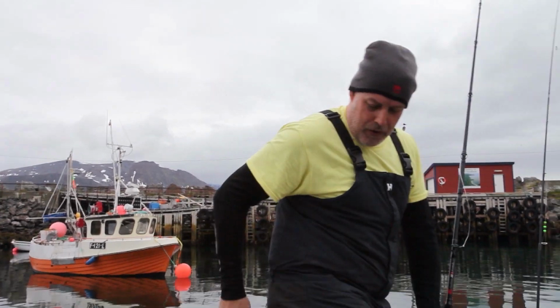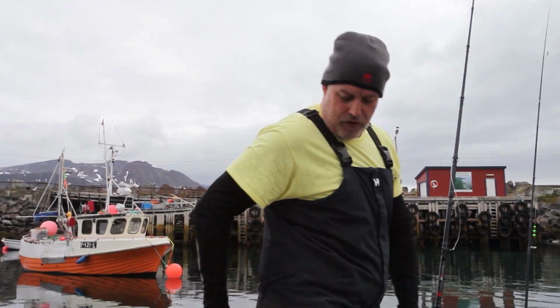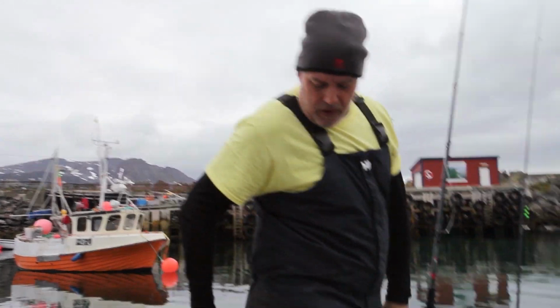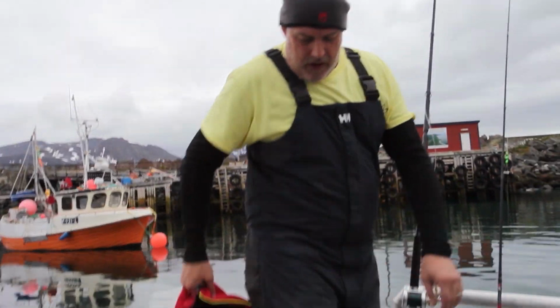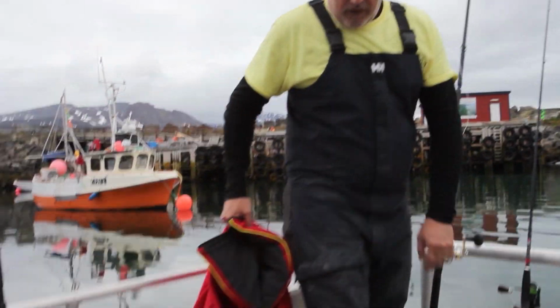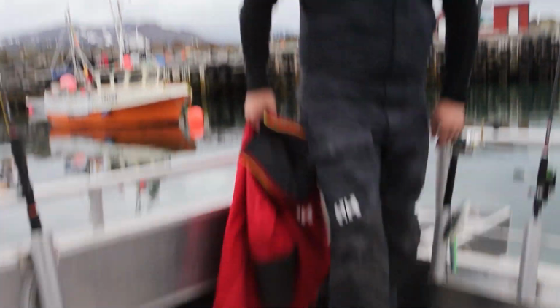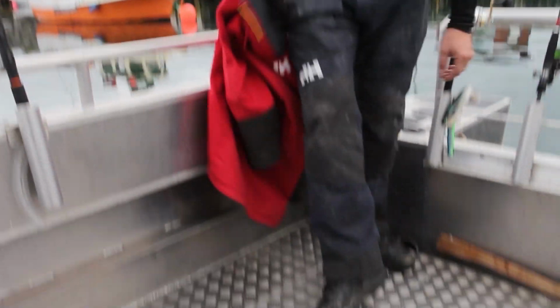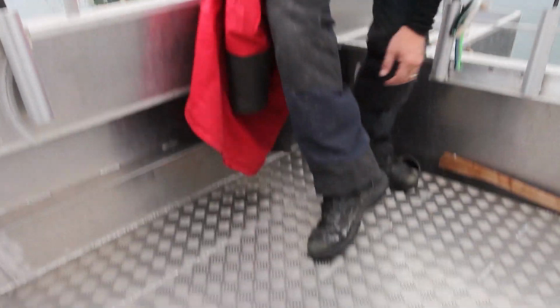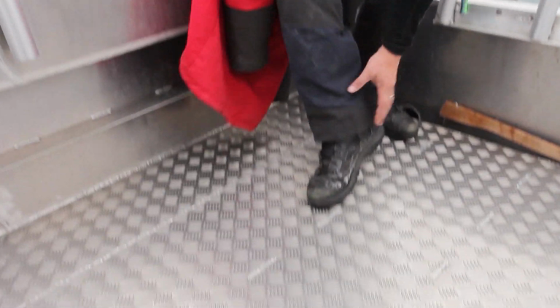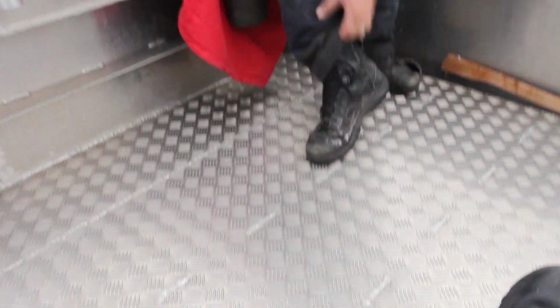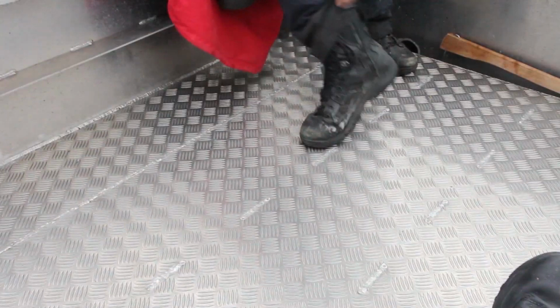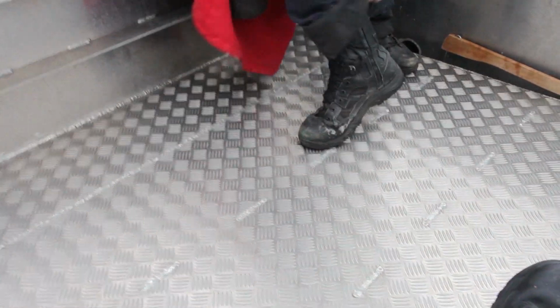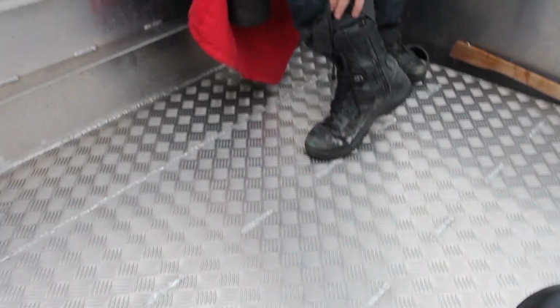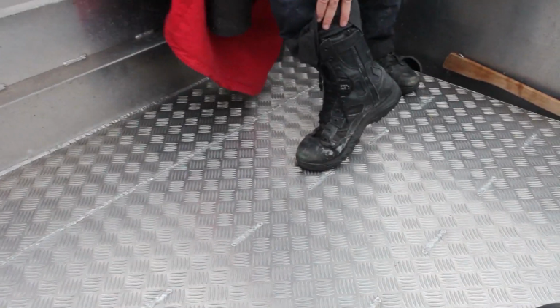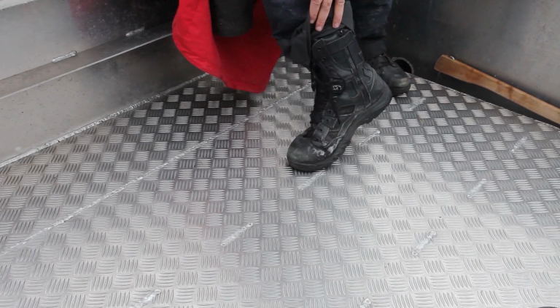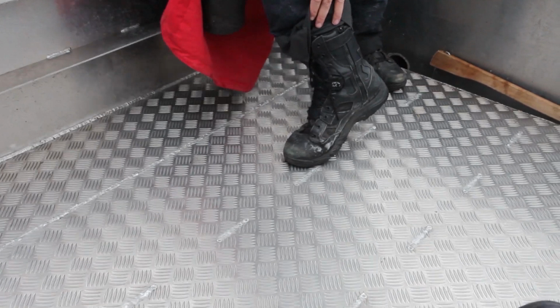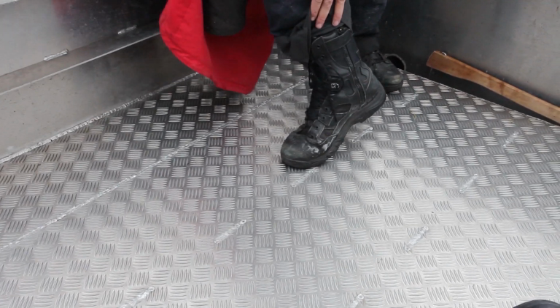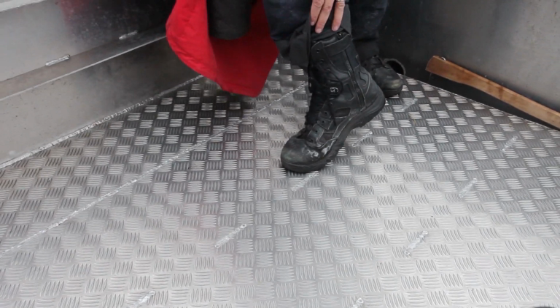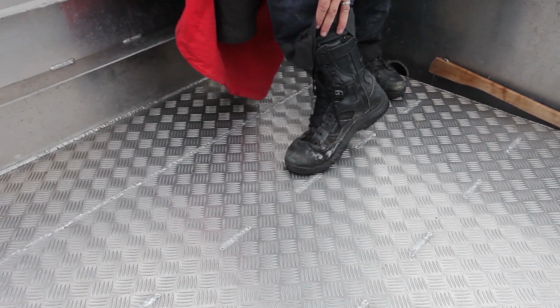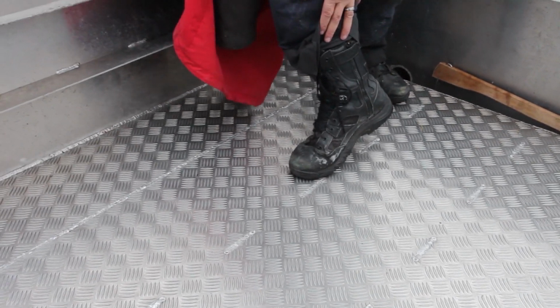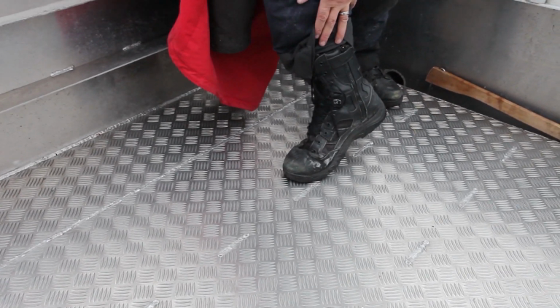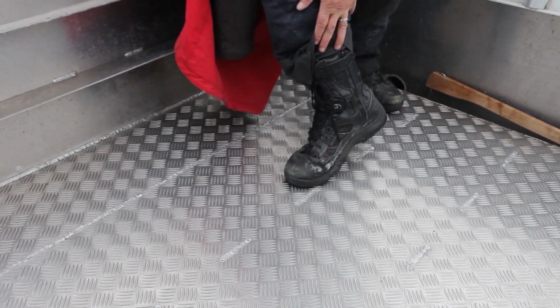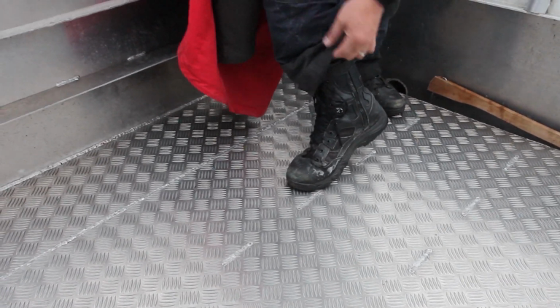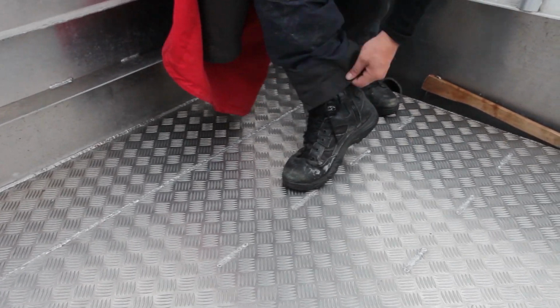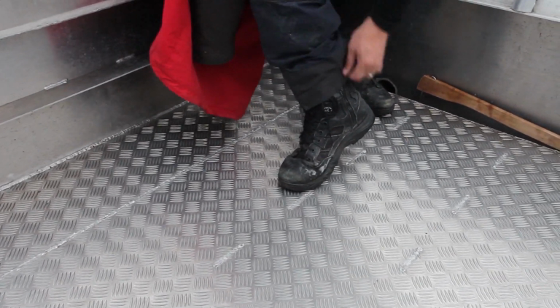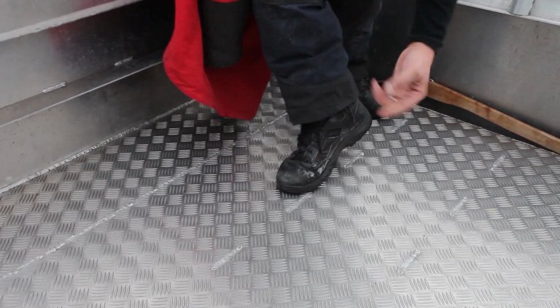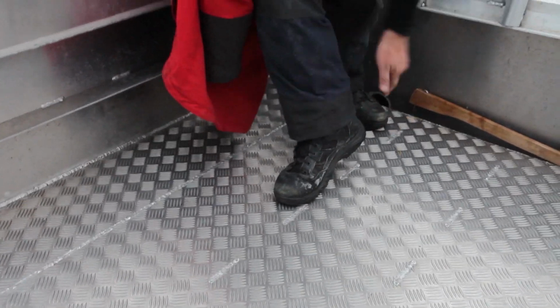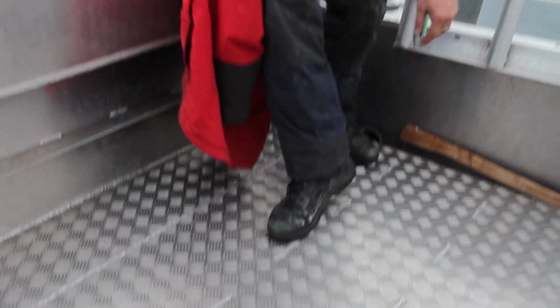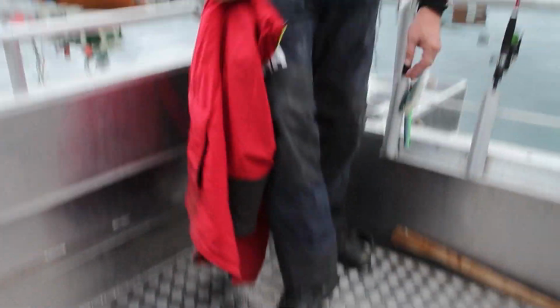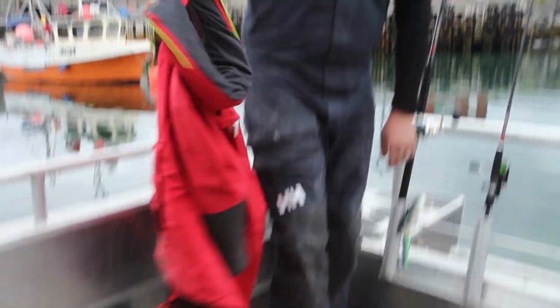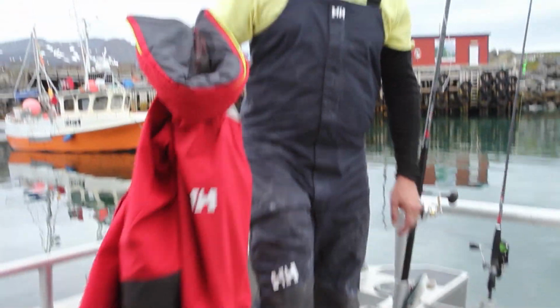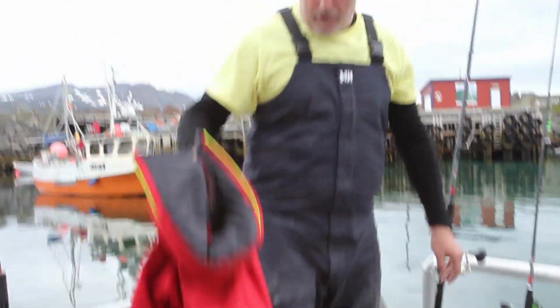Boots — these are just short boots and I'll wear them on the plane to cut down the weight. Again I'll give them a wash before we go, they'll be spot on.